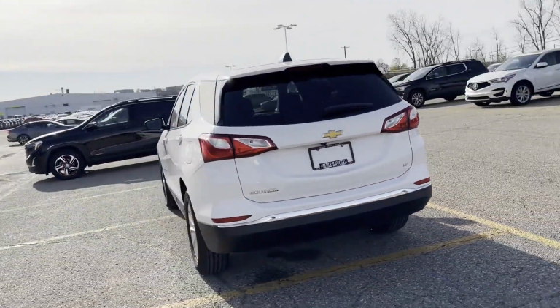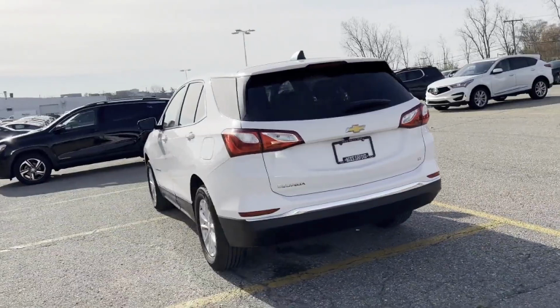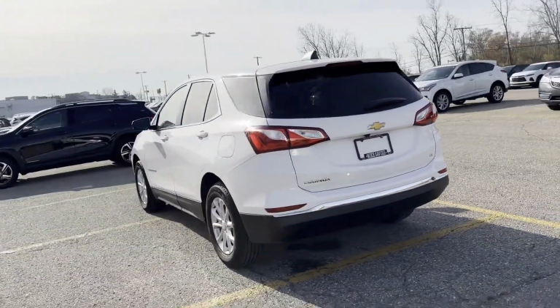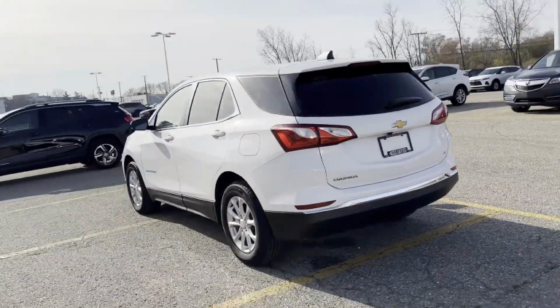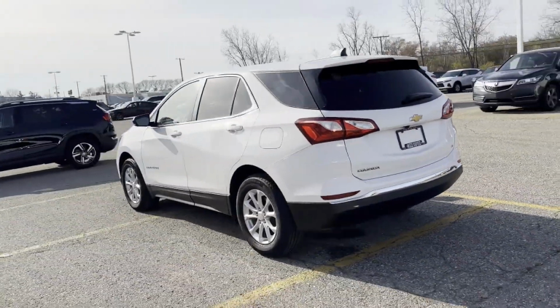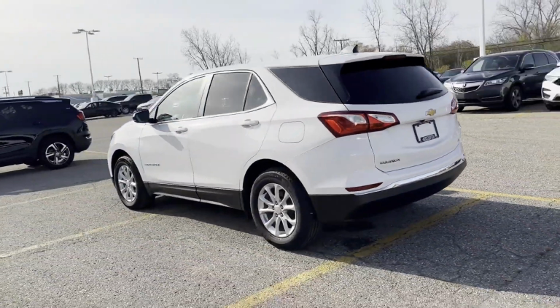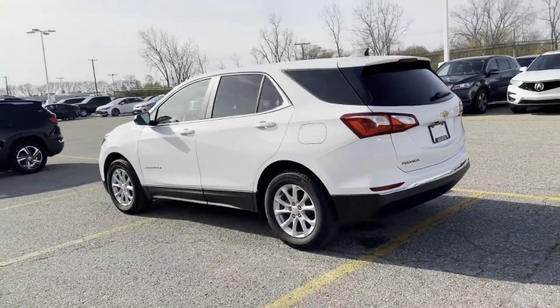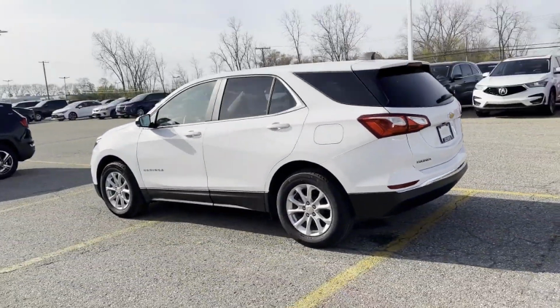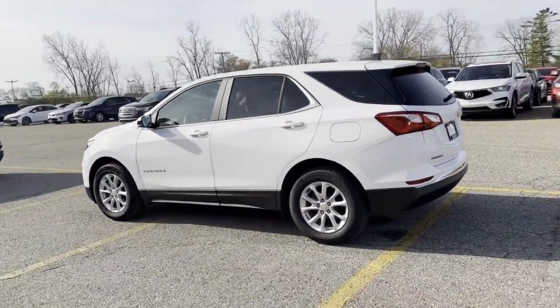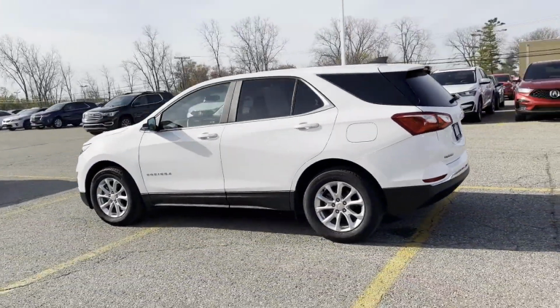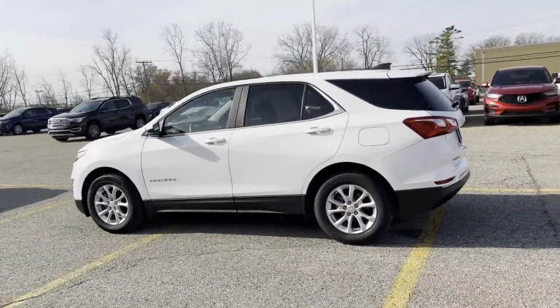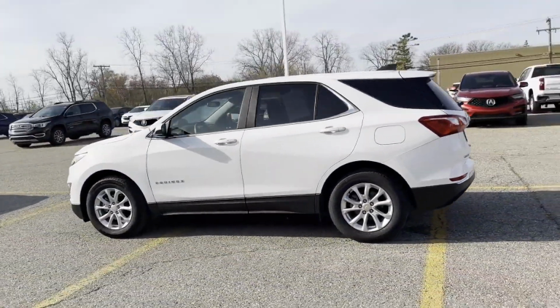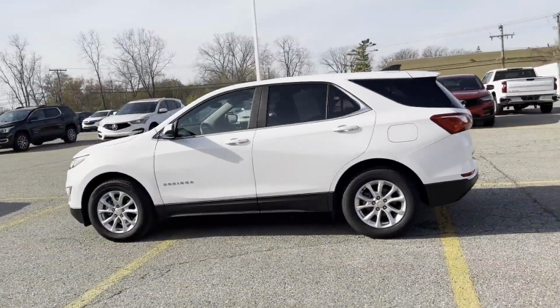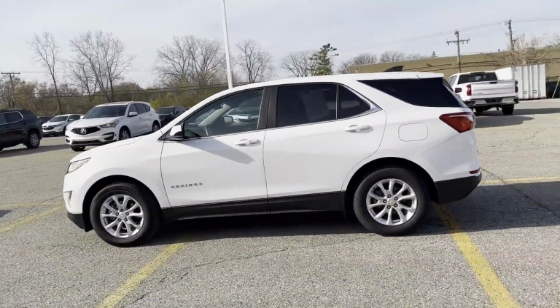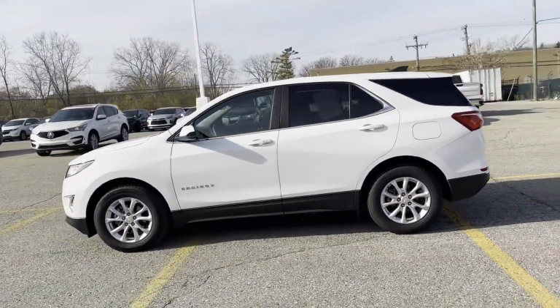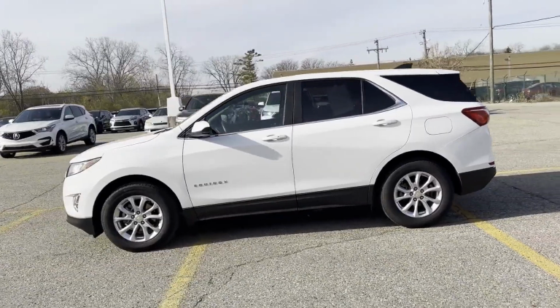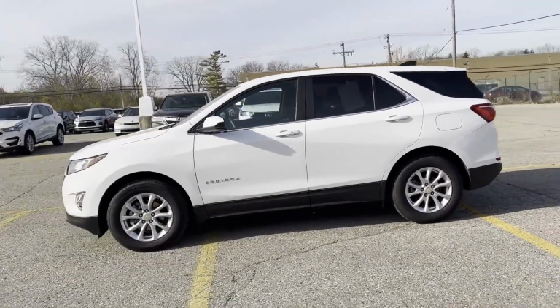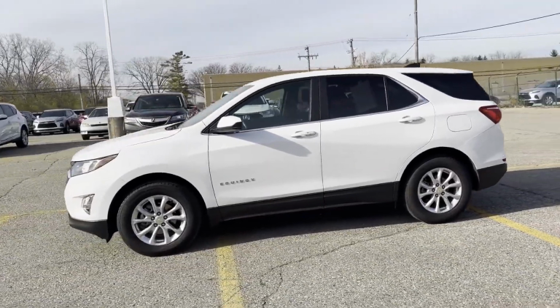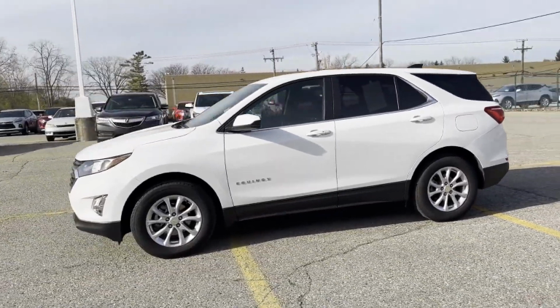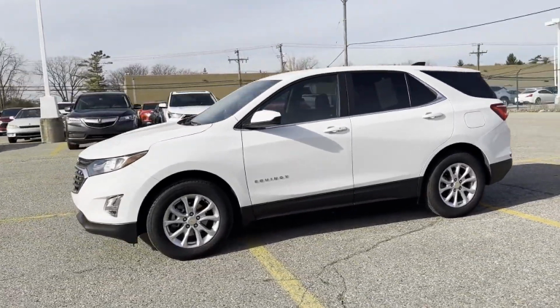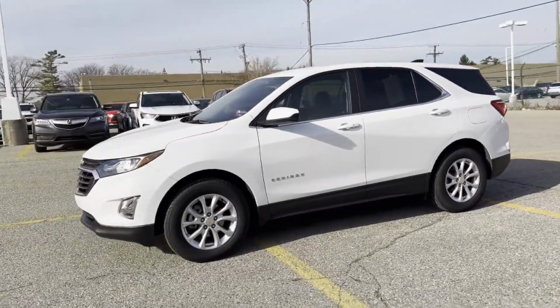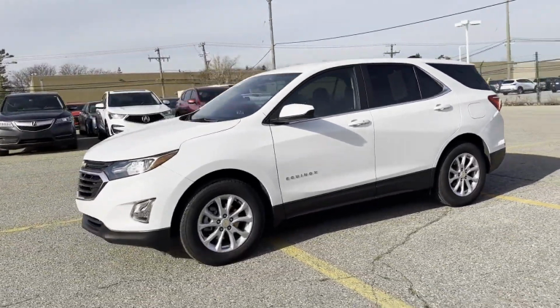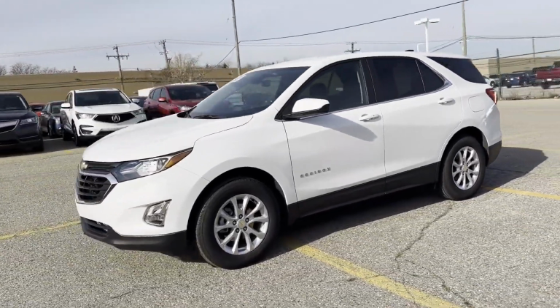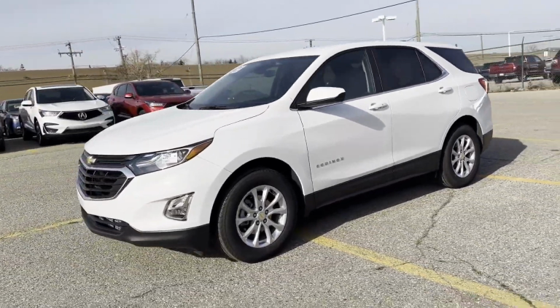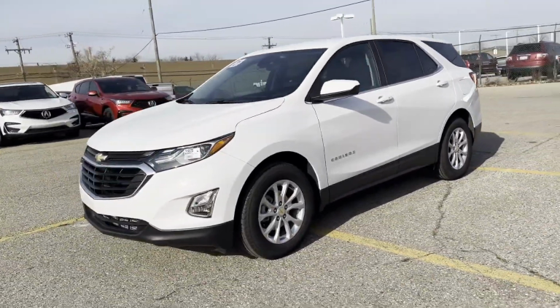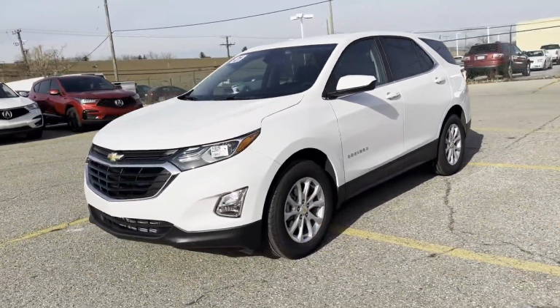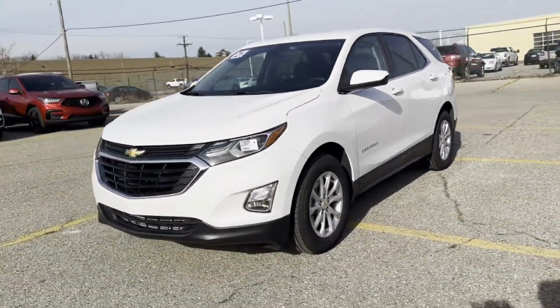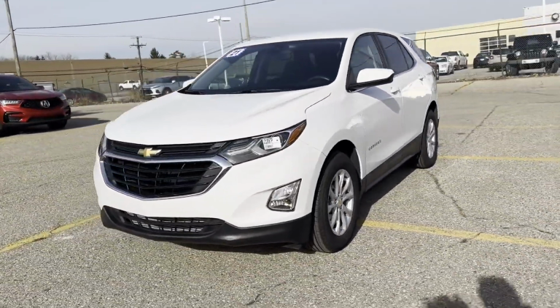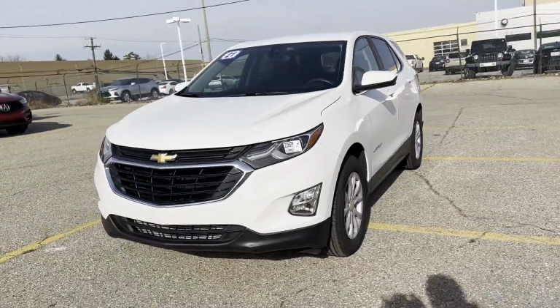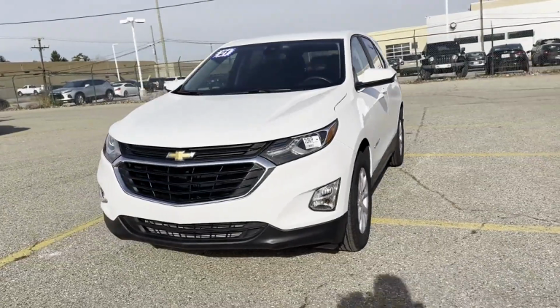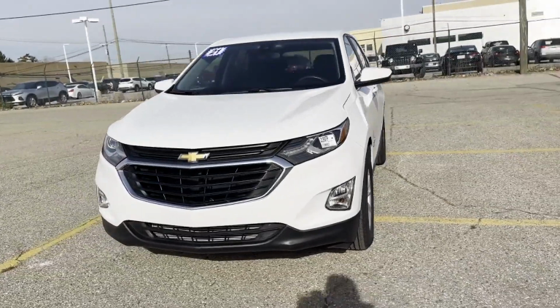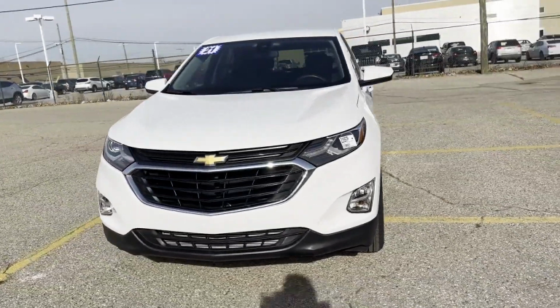Lane keeping assist, lane departure warning, Wi-Fi hotspot, satellite radio, turbocharged engine, heated side view mirrors, backup camera, tinted windows.